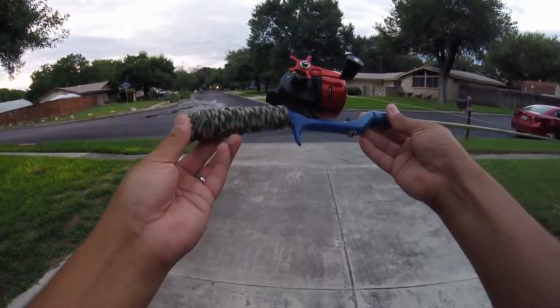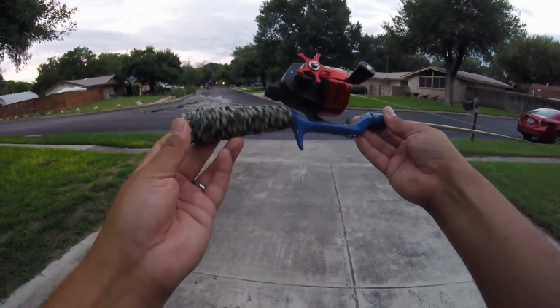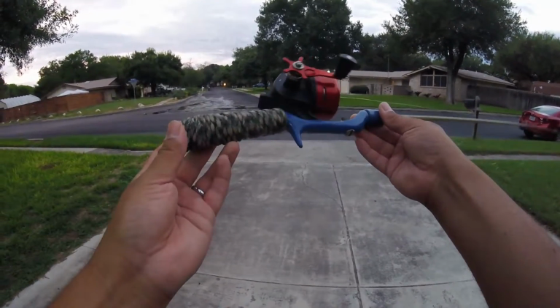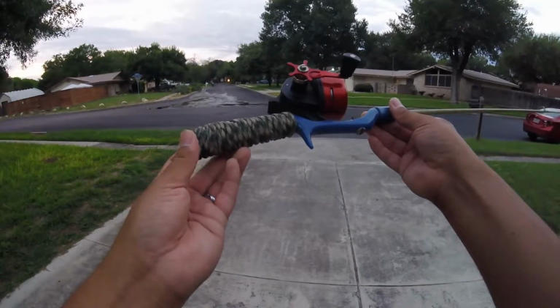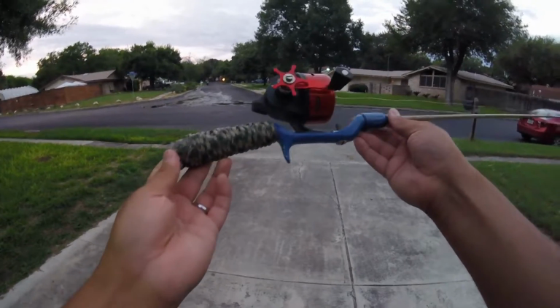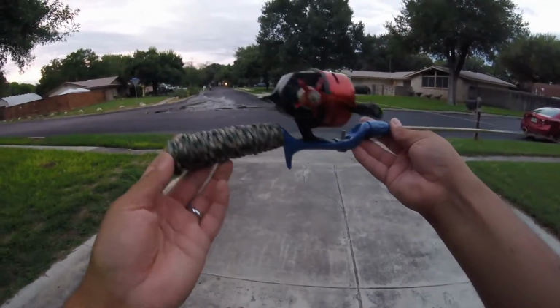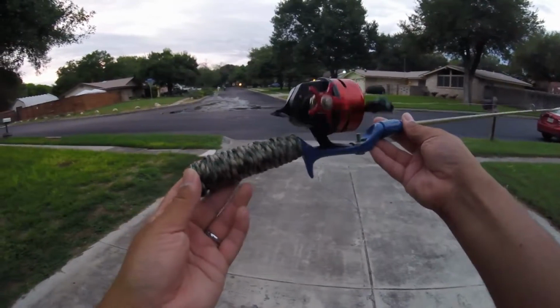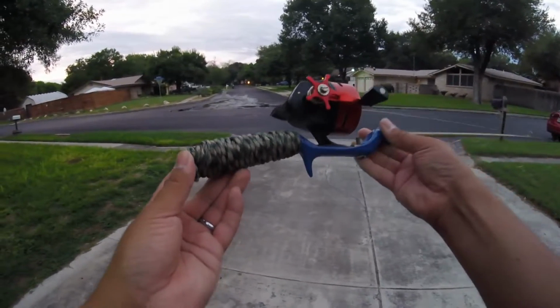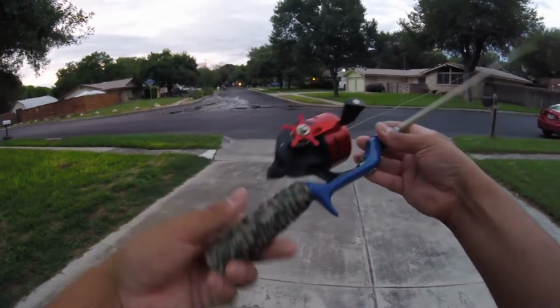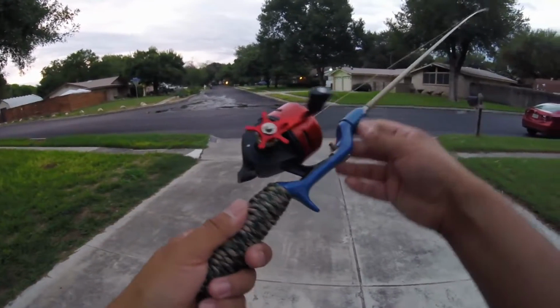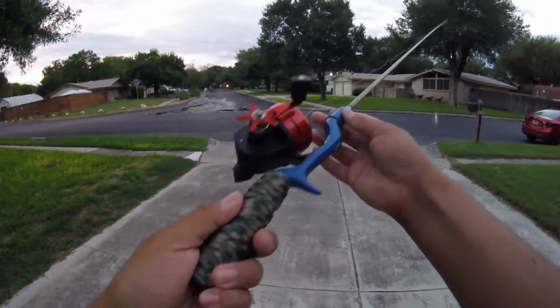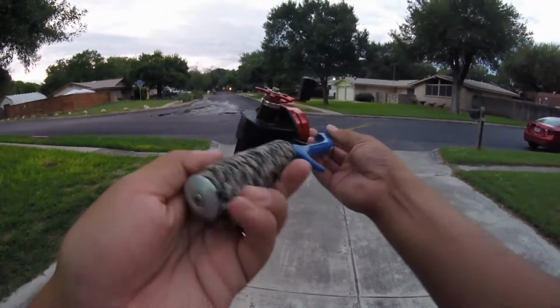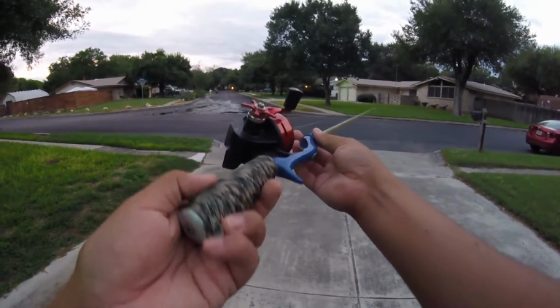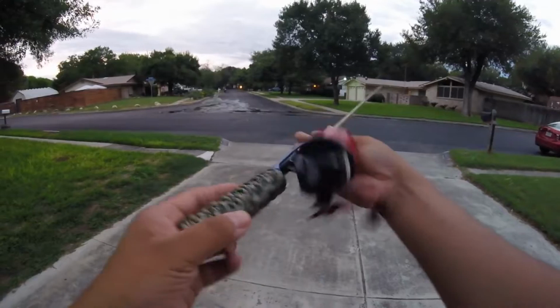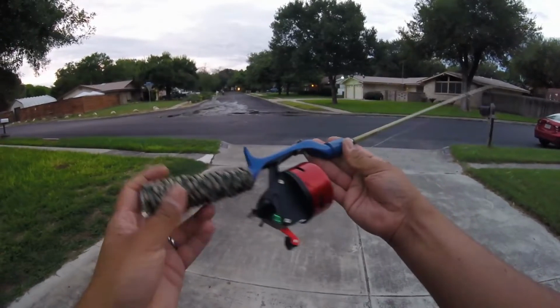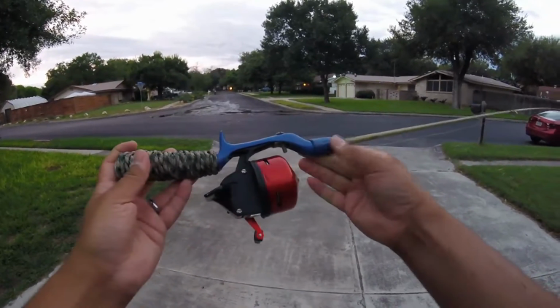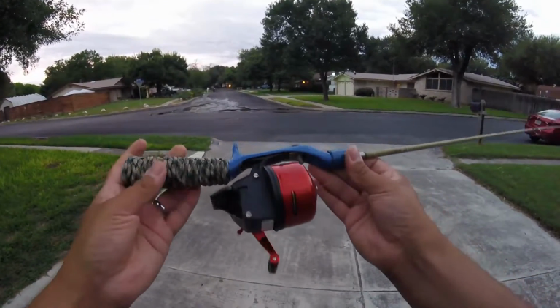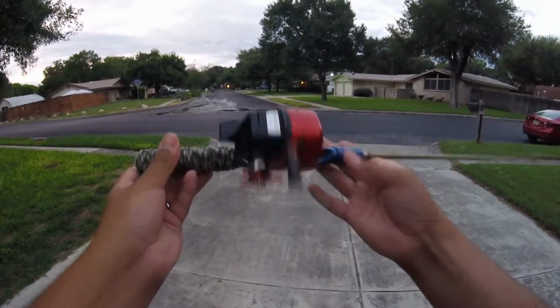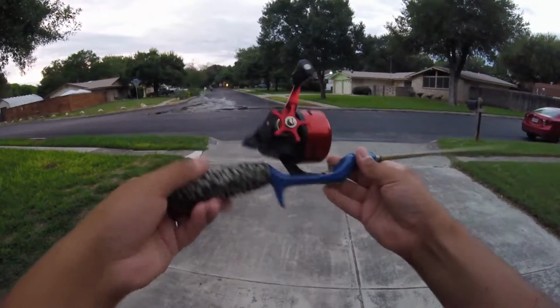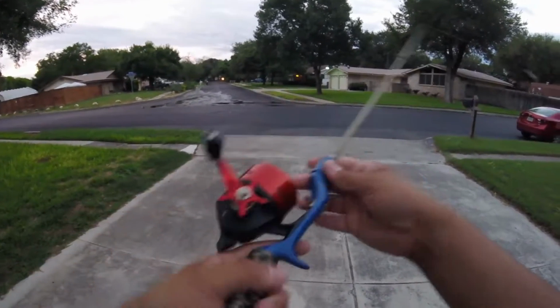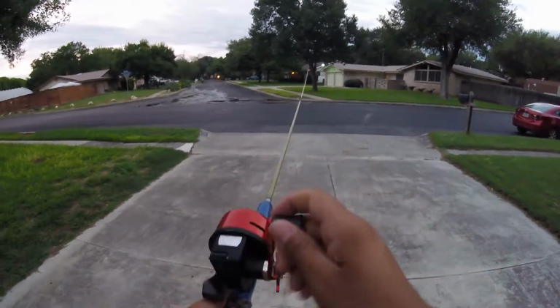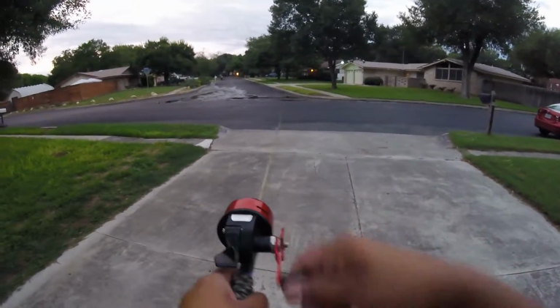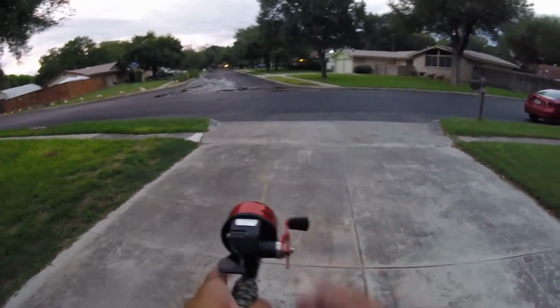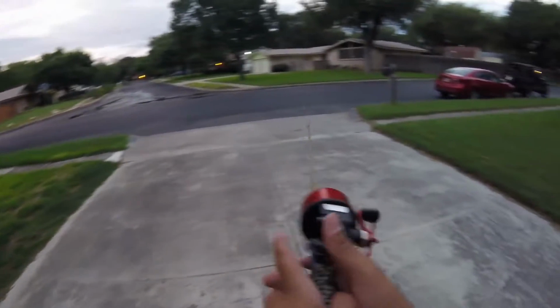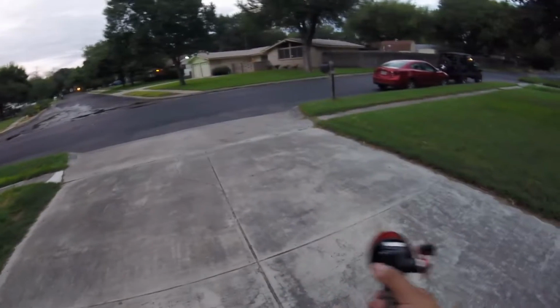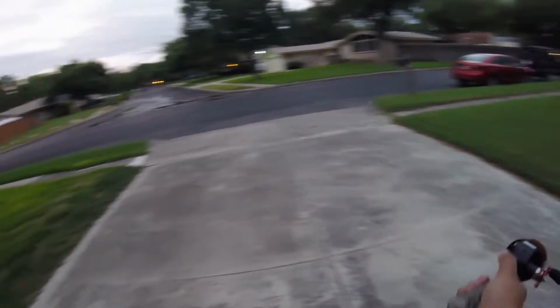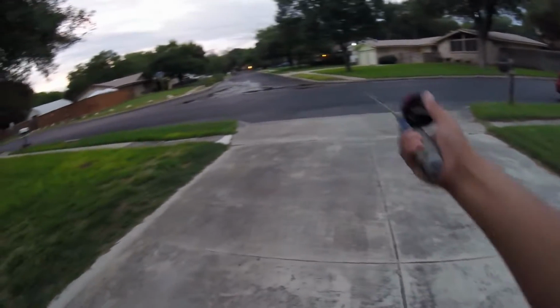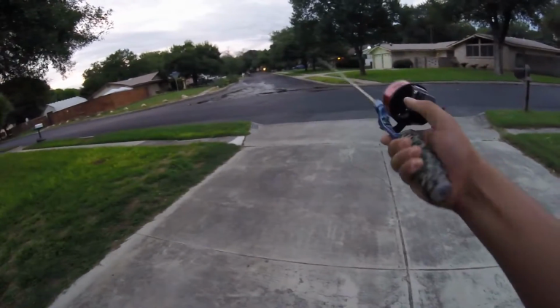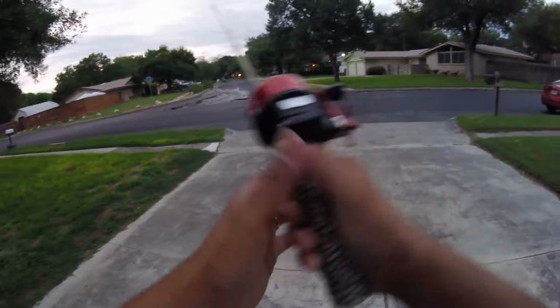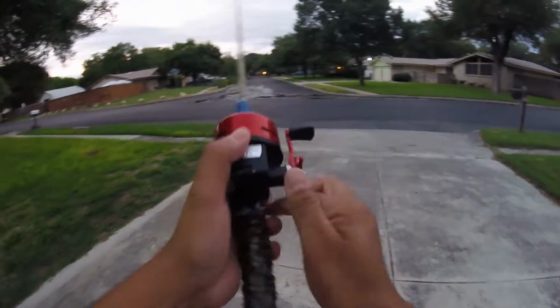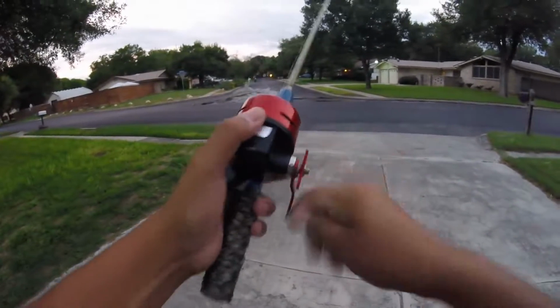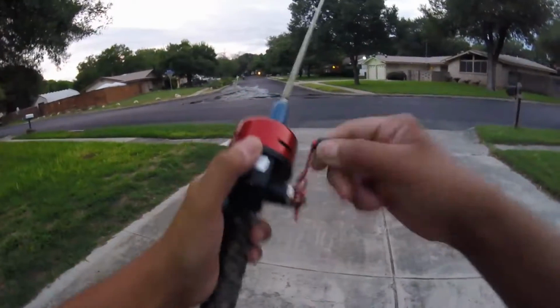Now is it trash still? Is it more towards treasure? I don't know. Let me know what you think — what you think I should have done different on it or ways to improve this reel seat. And I'll see you next time. Let's go.